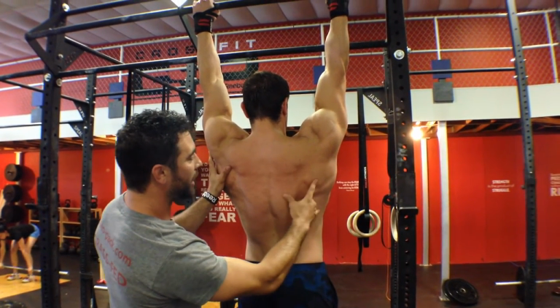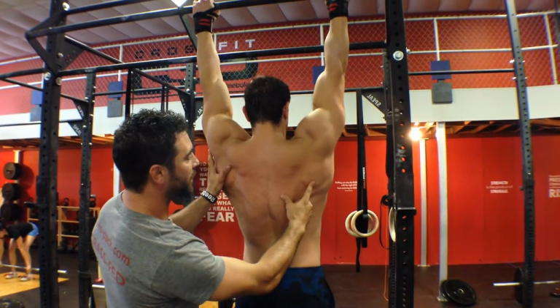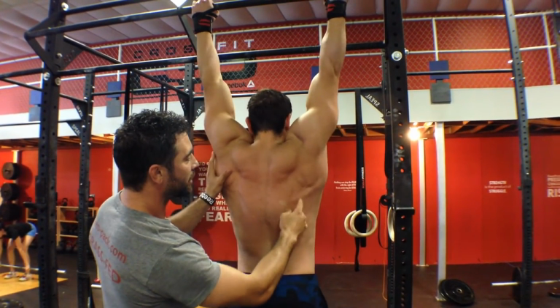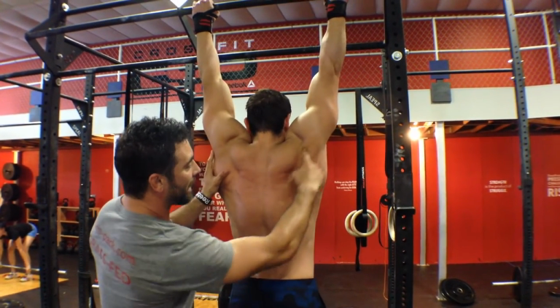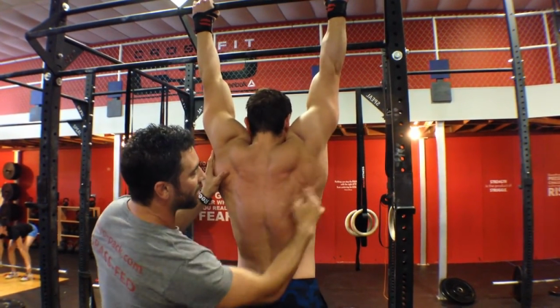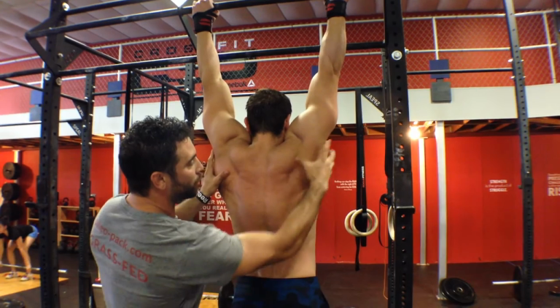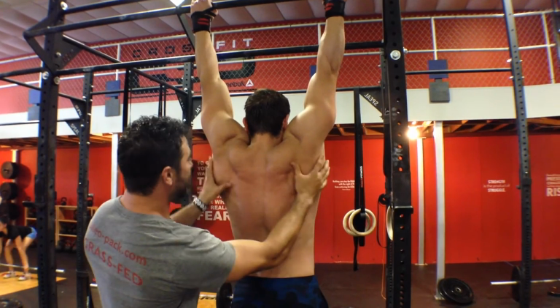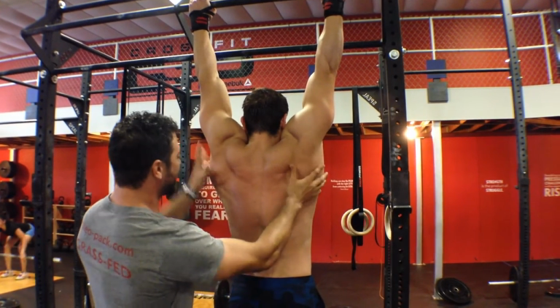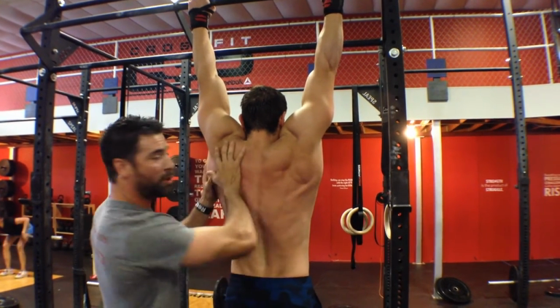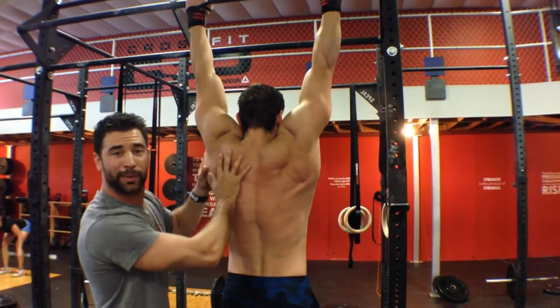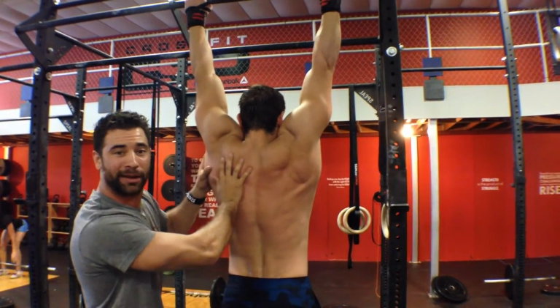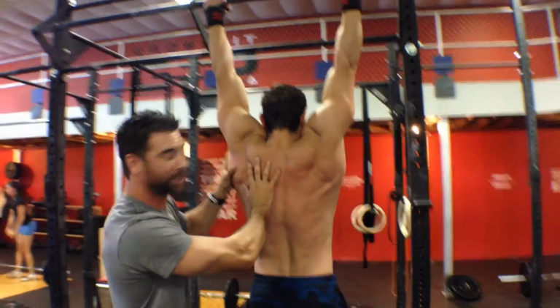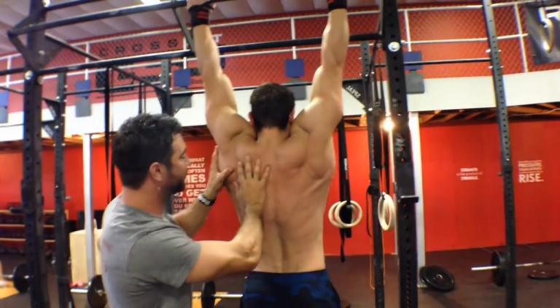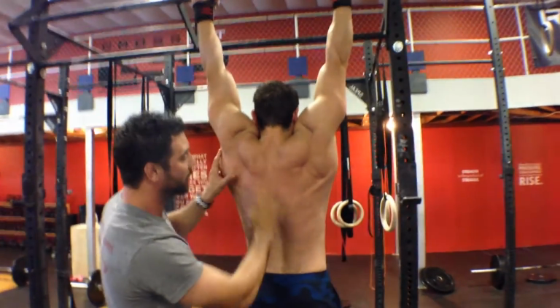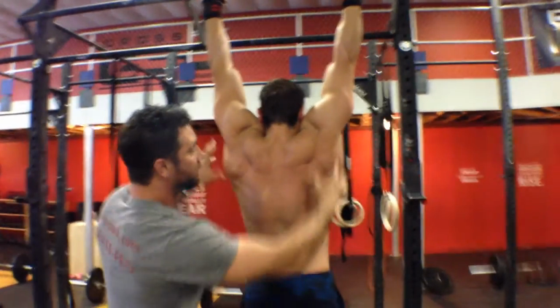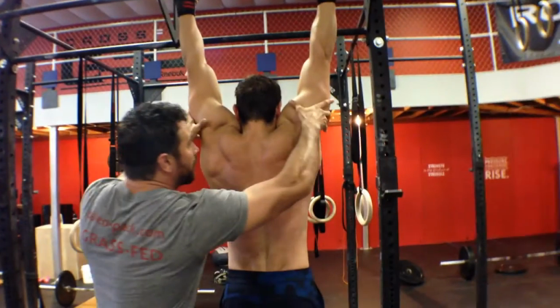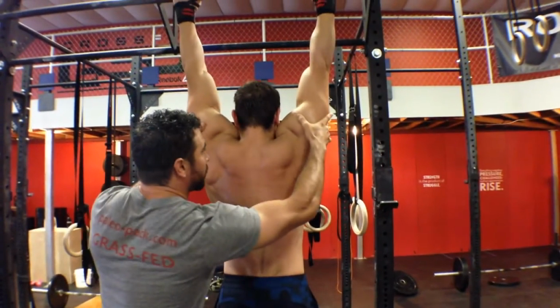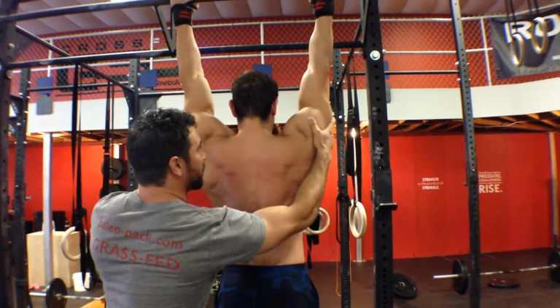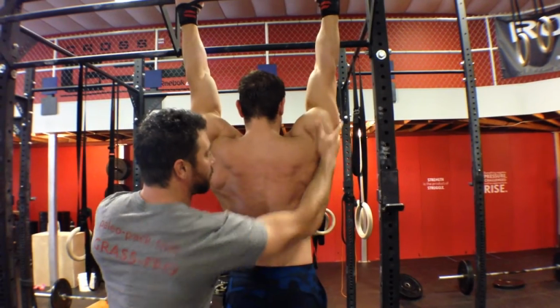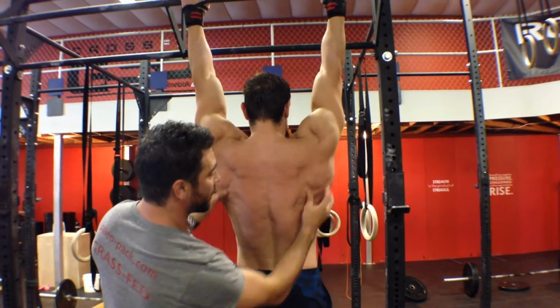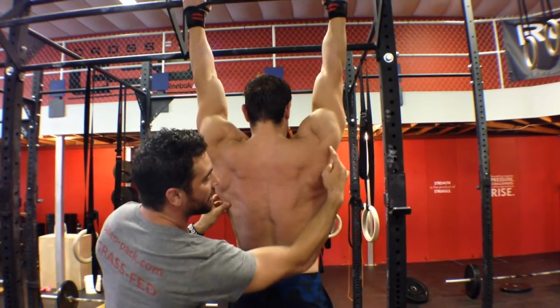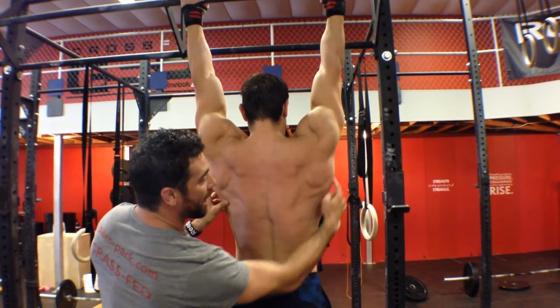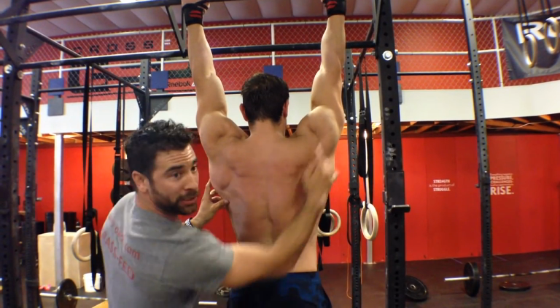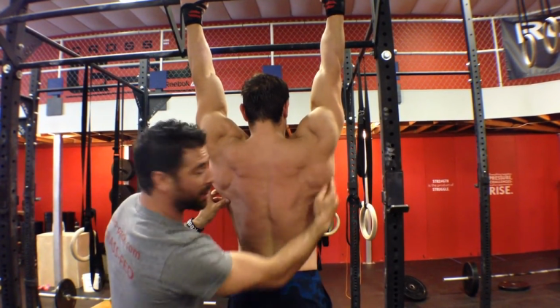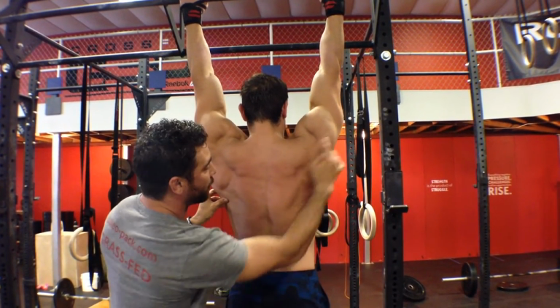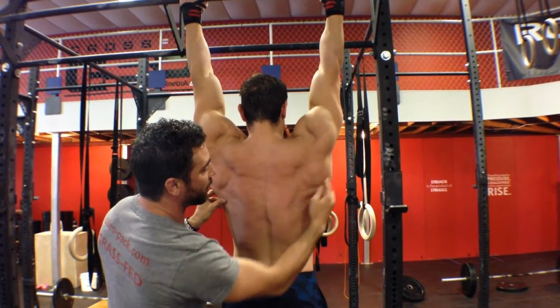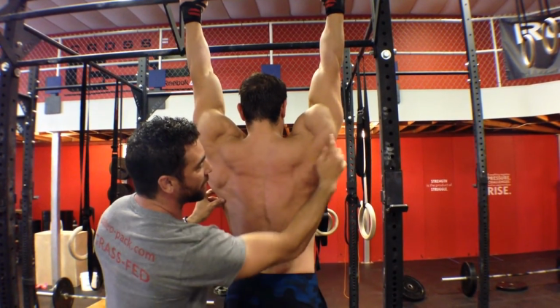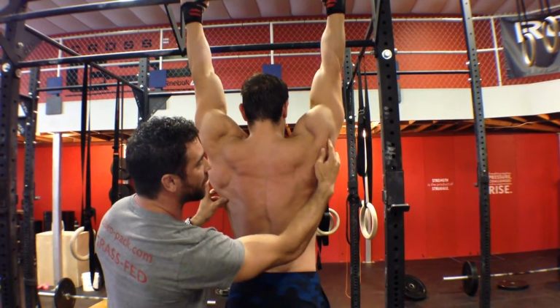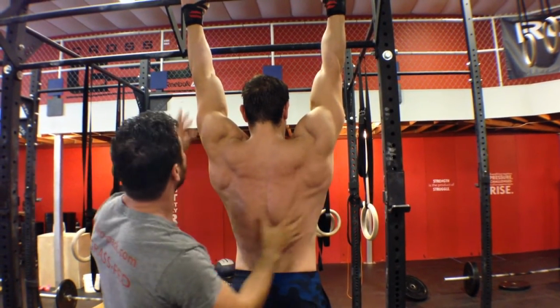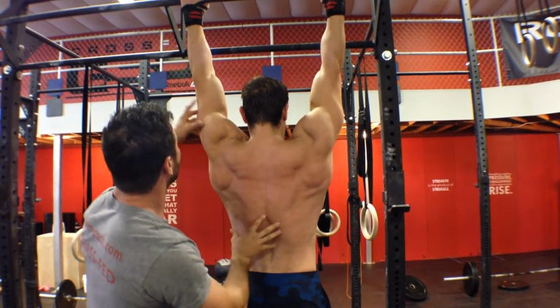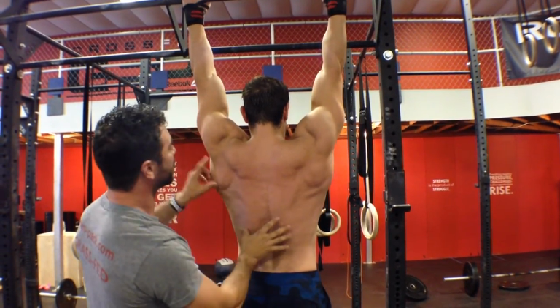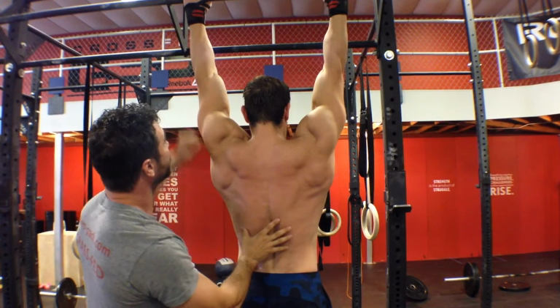Relax for a second — see how they're kind of pulled away now? We've got no mobility; we've got our excavator in mud. Now turn those arms out — we just put our excavator on concrete. We can allow it to move much more efficiently.